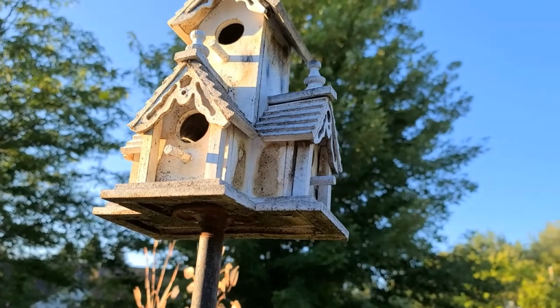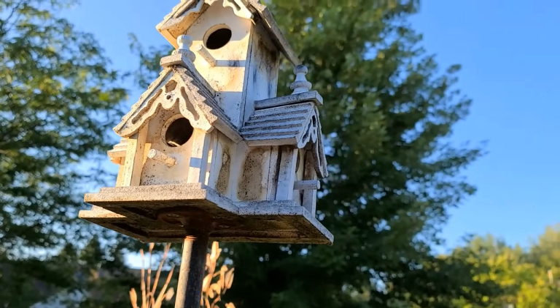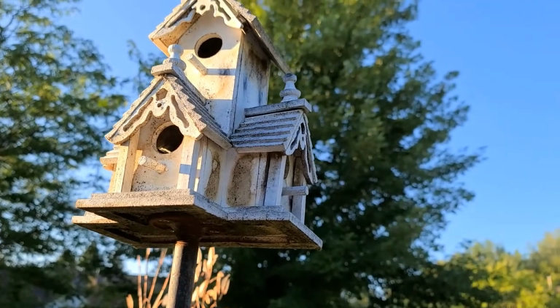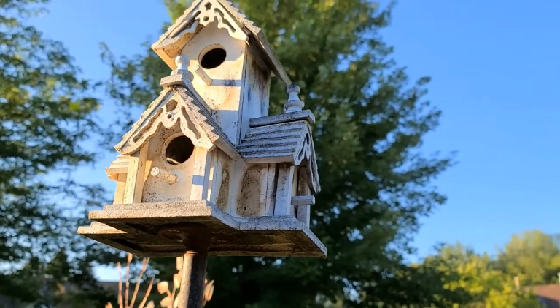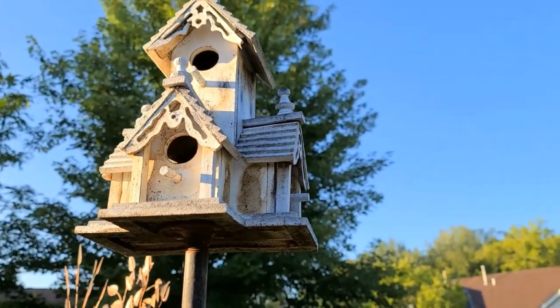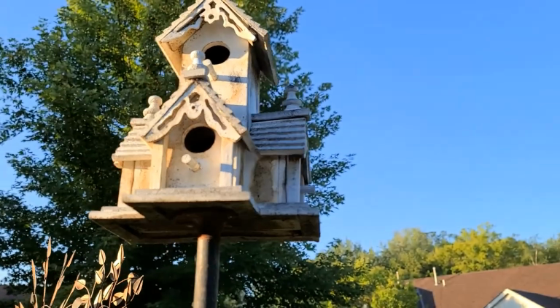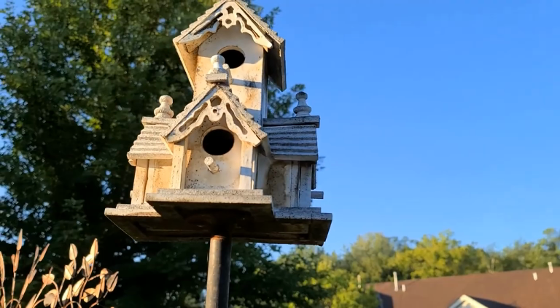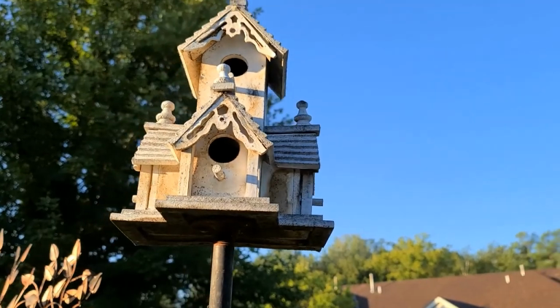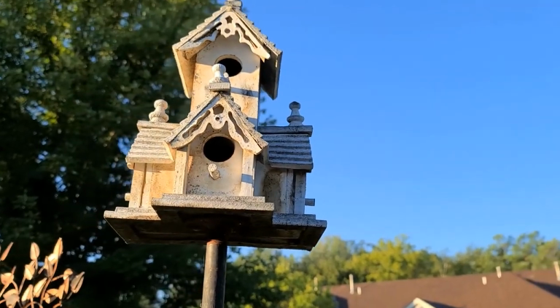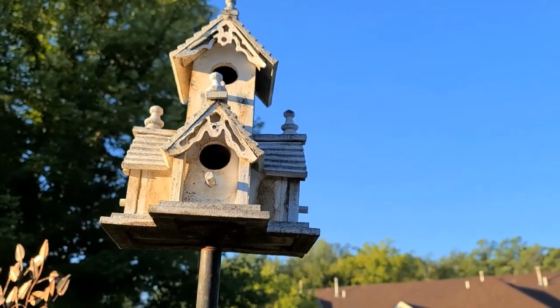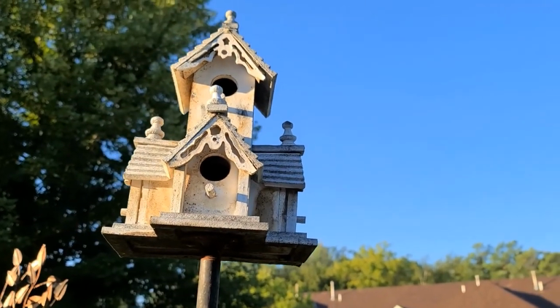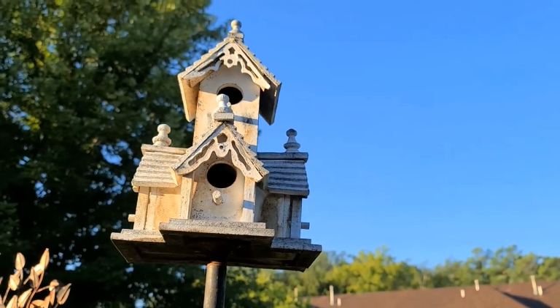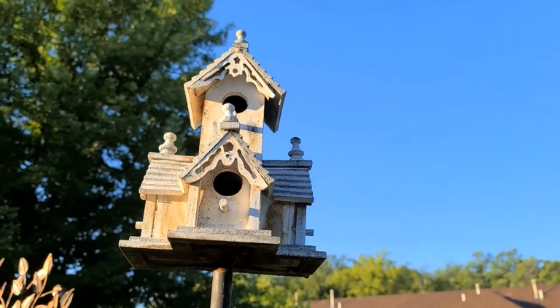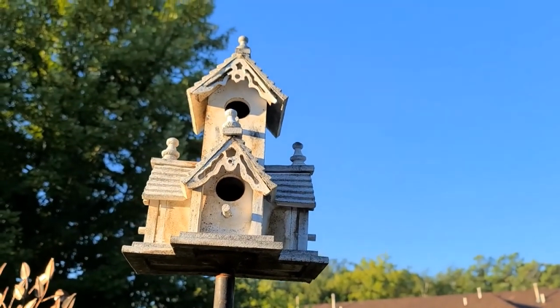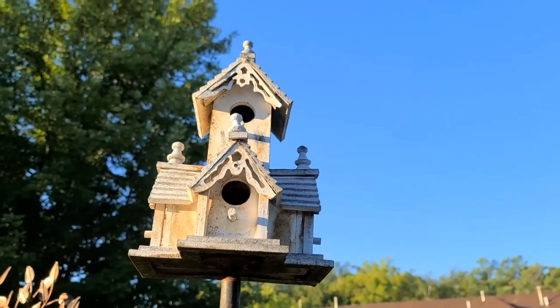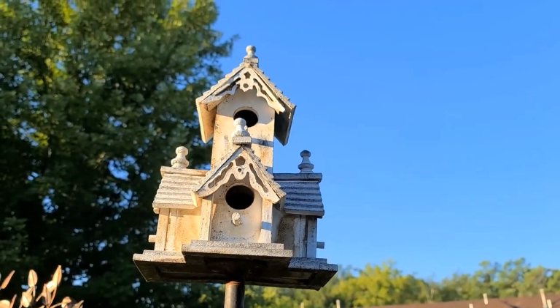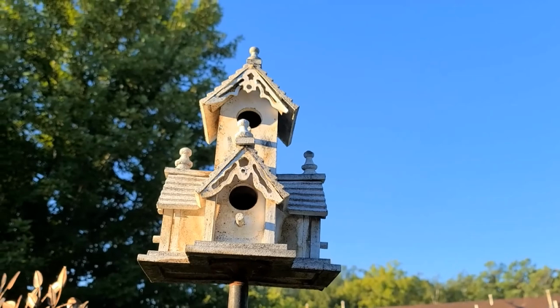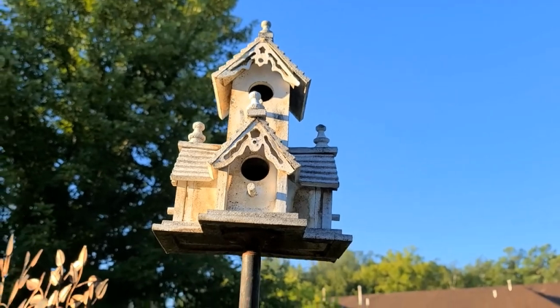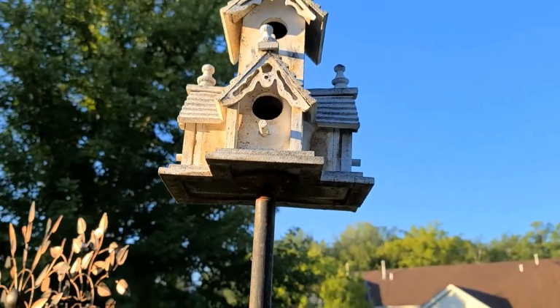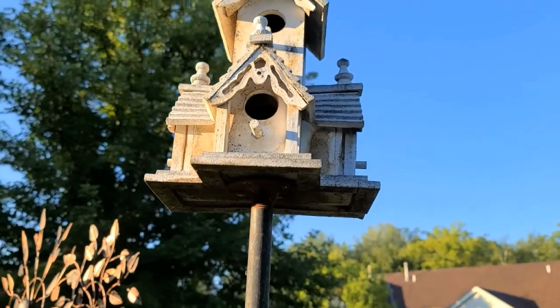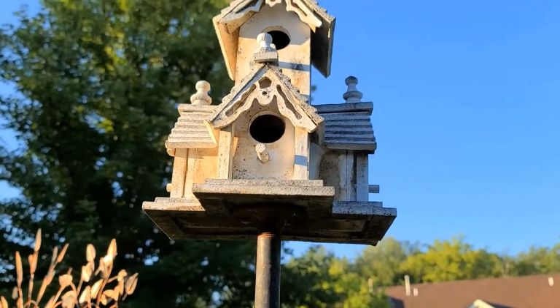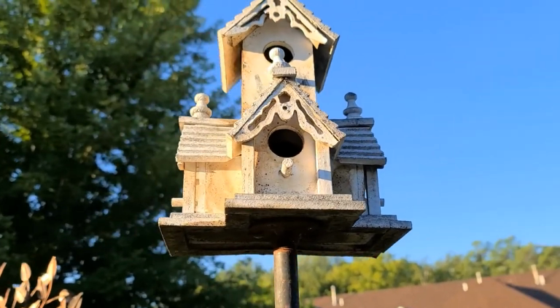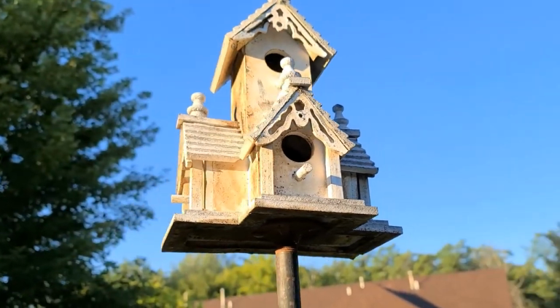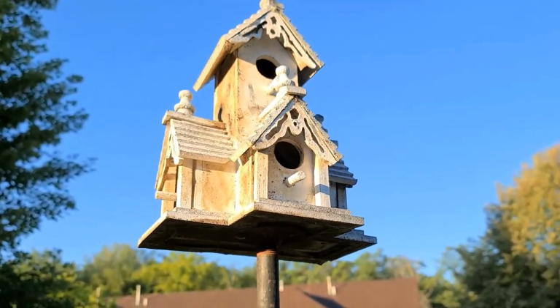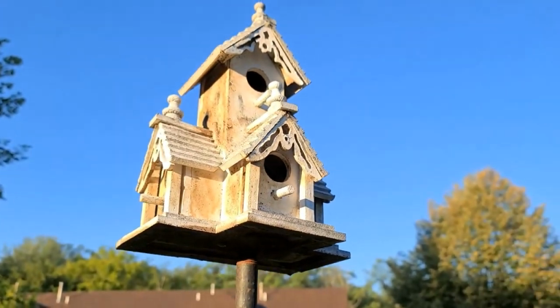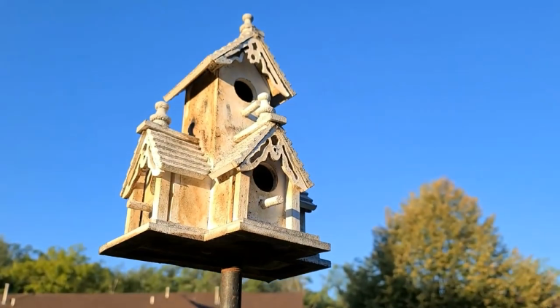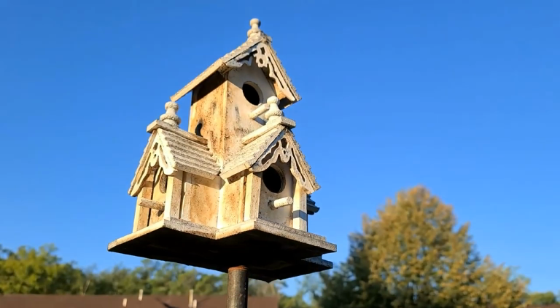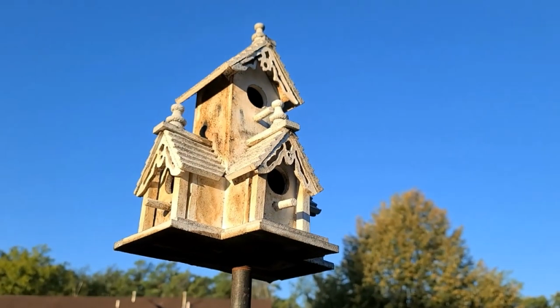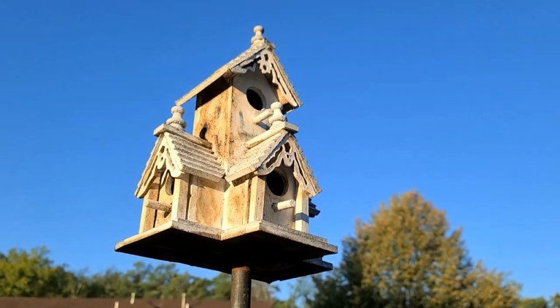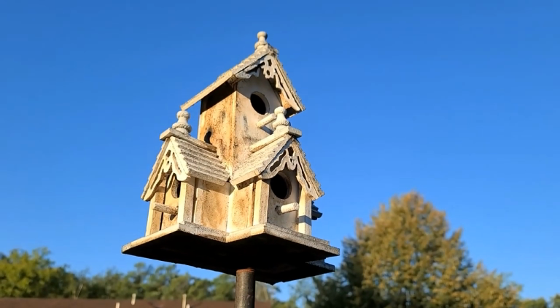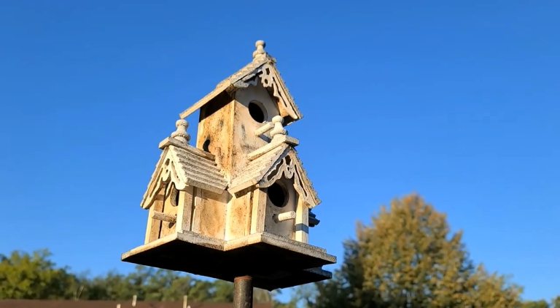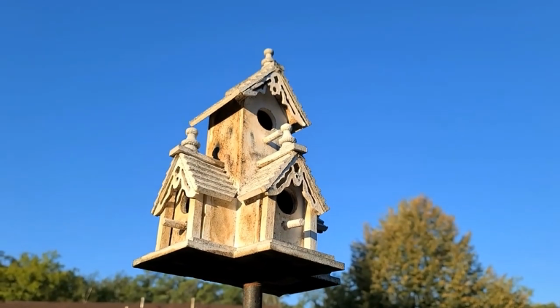And yeah, thank you to the bird family and the bird real estate agent for giving me permission to film here.